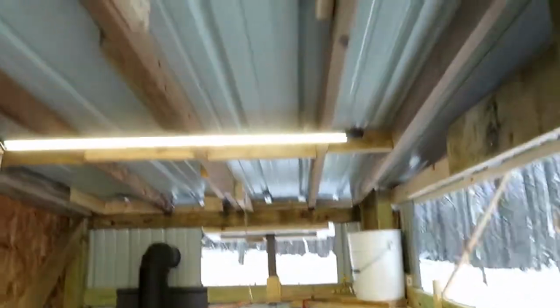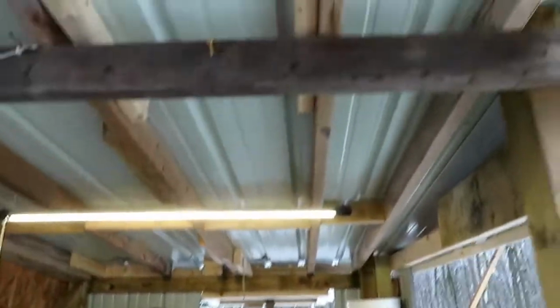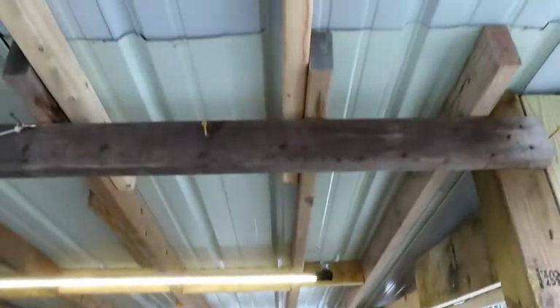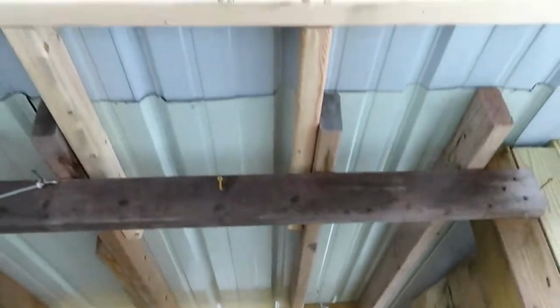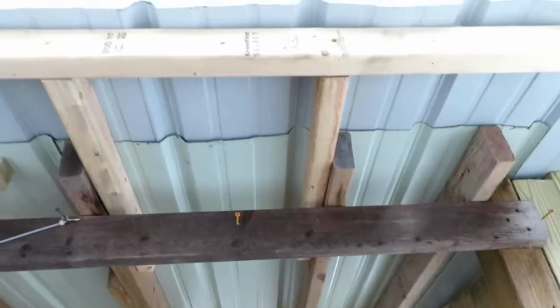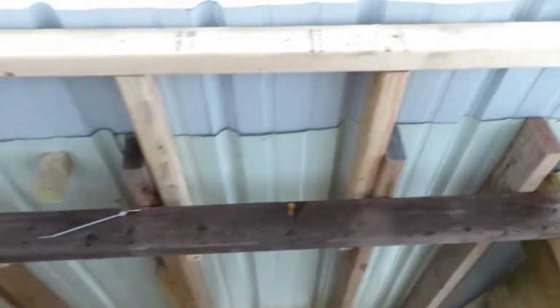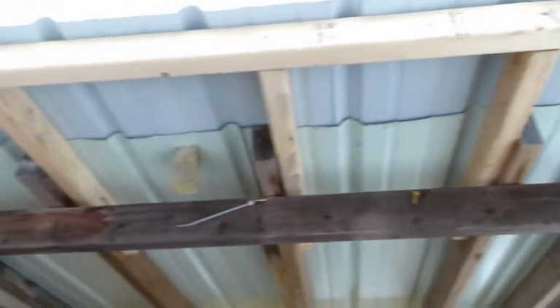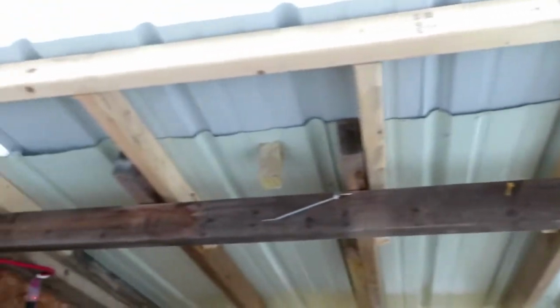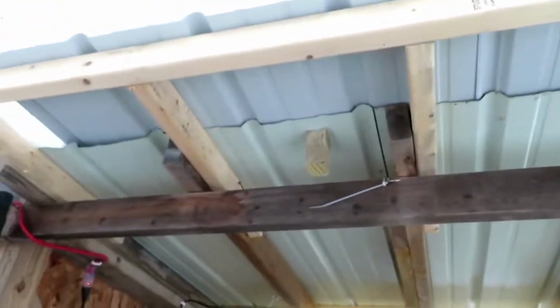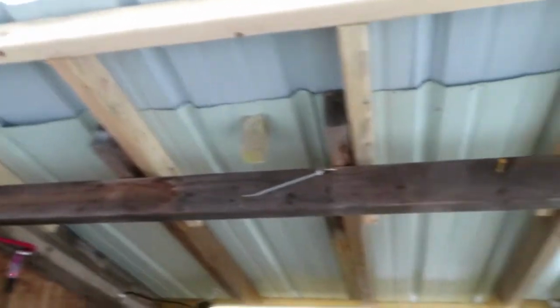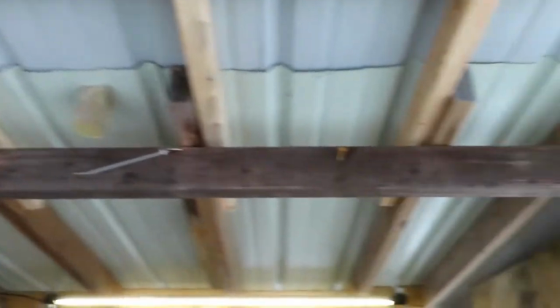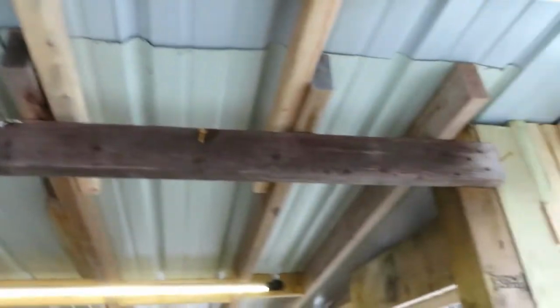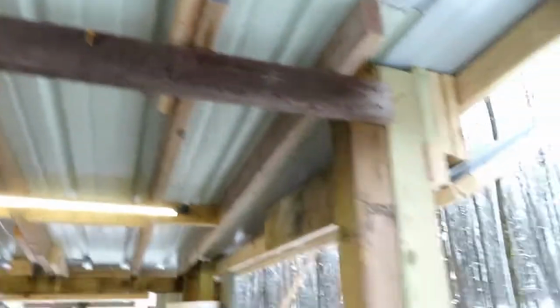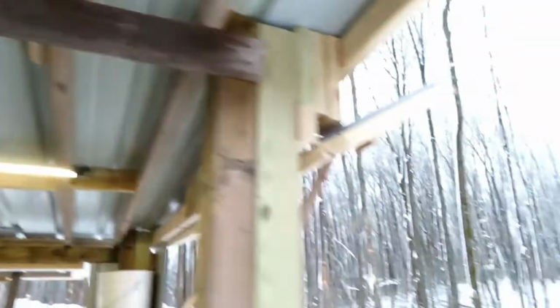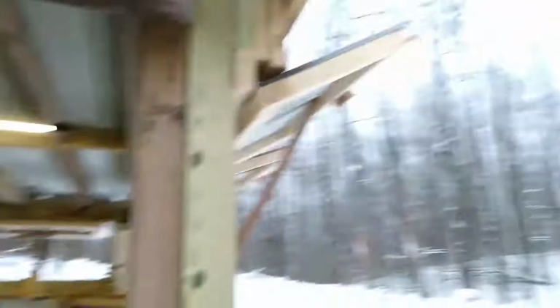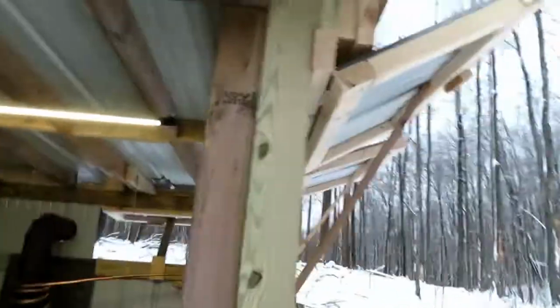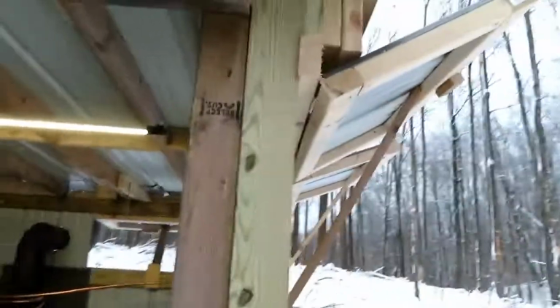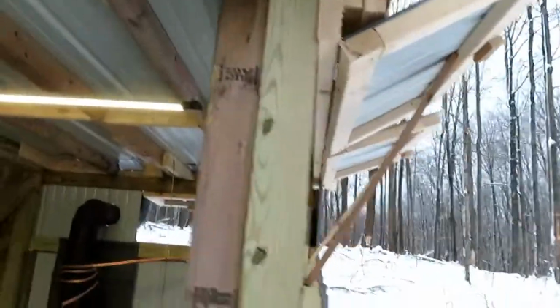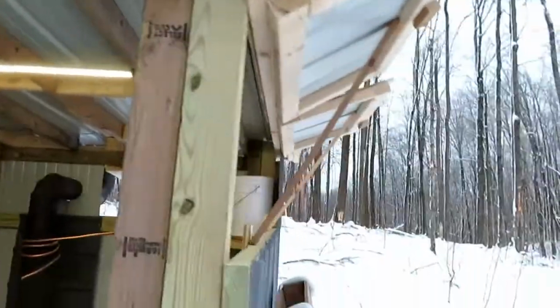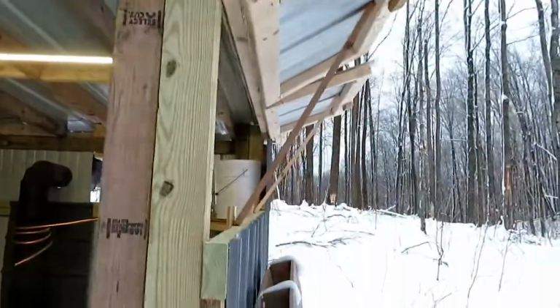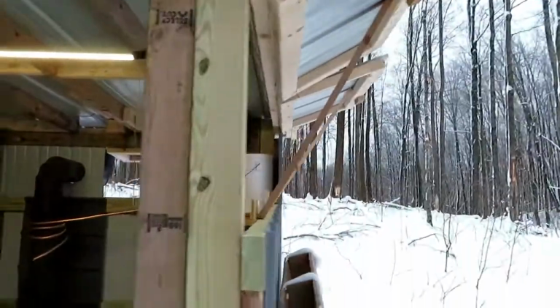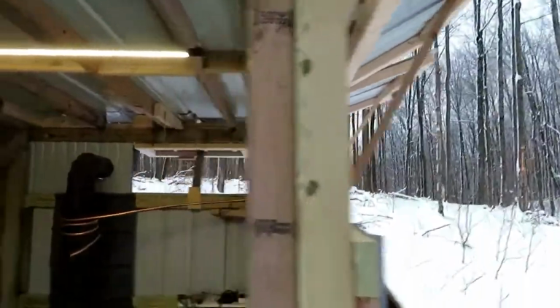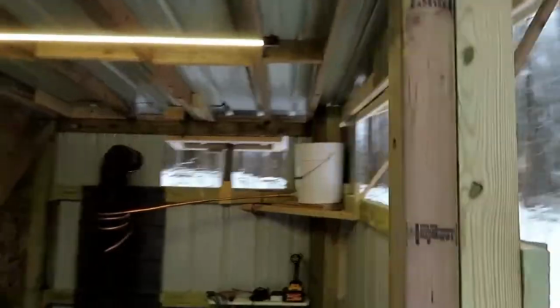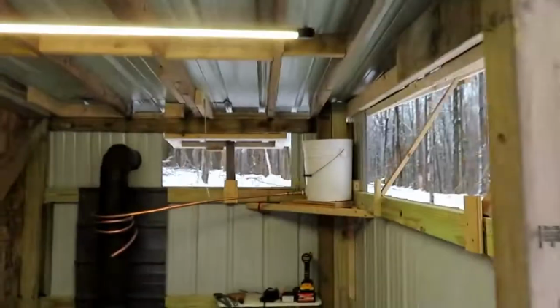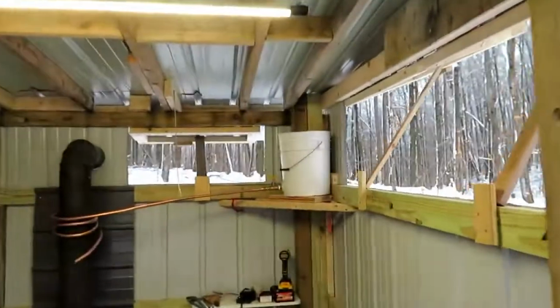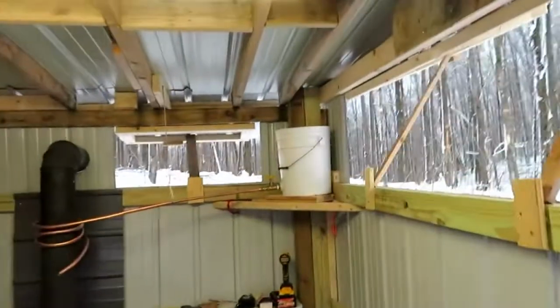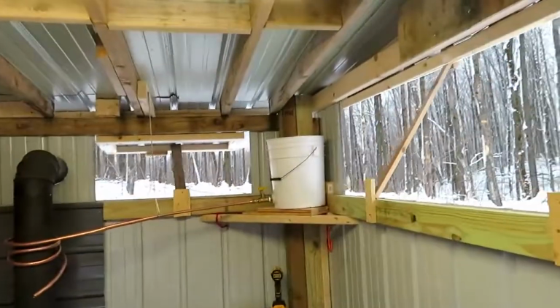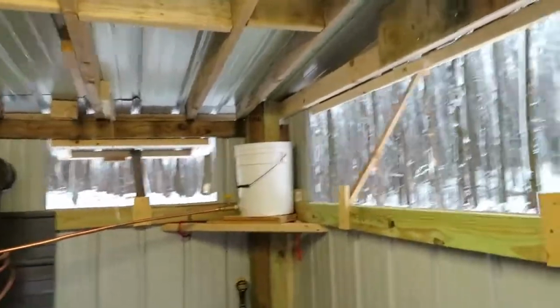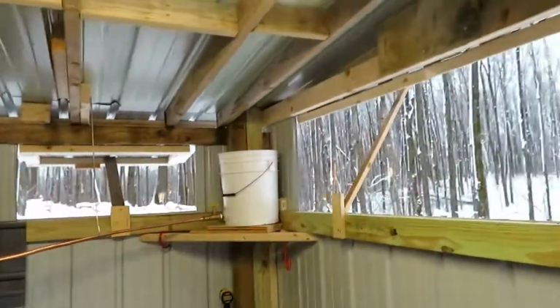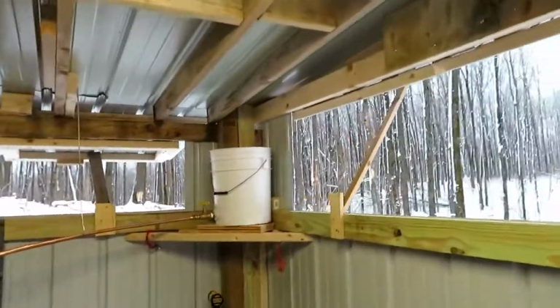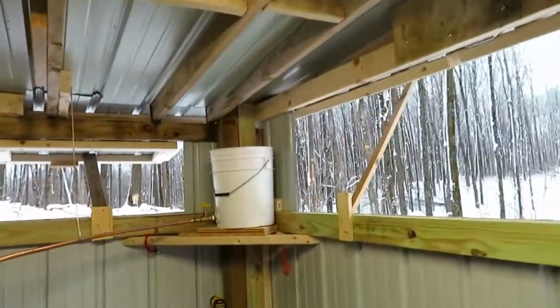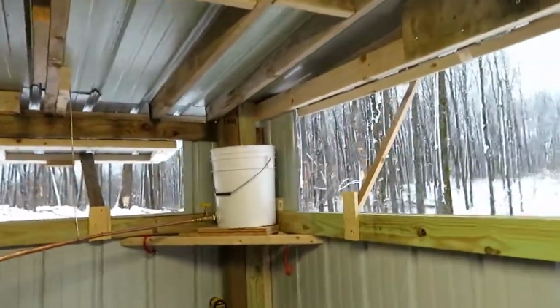I've got quite a bit of ventilation below the metal, and the same thing on the top here — steam can escape. So I've got a lot of room for steam to get out.